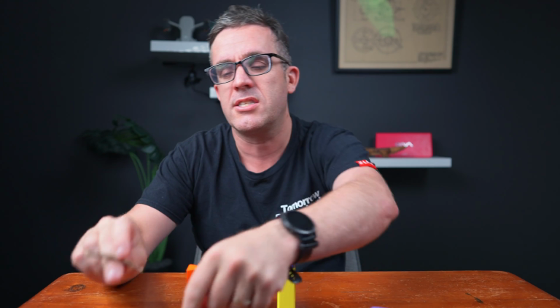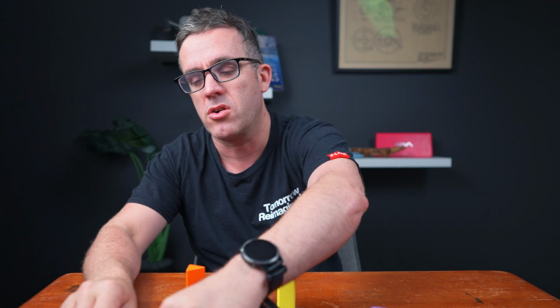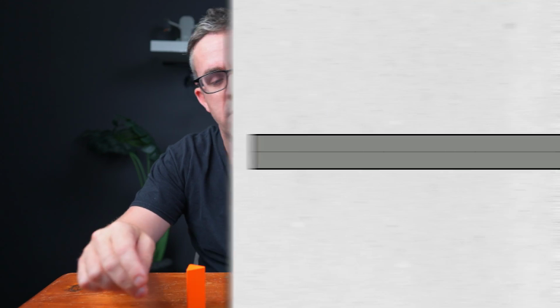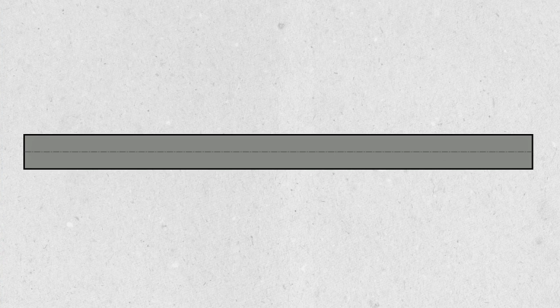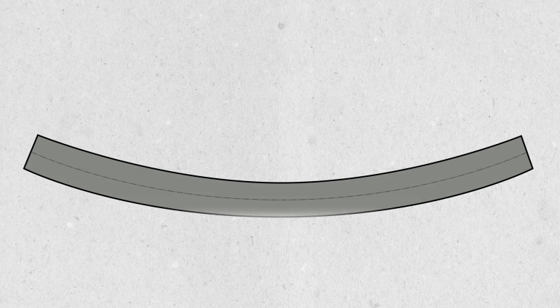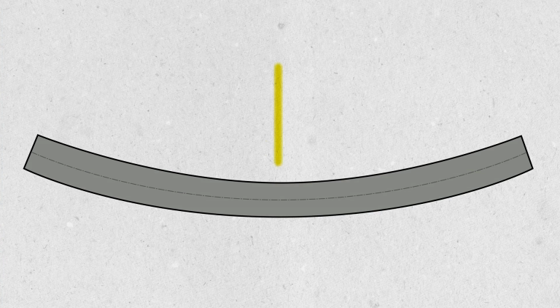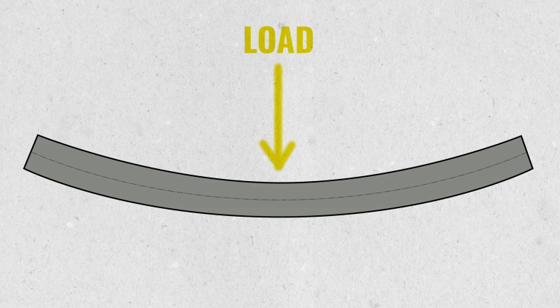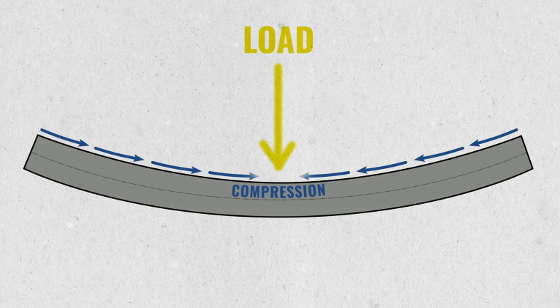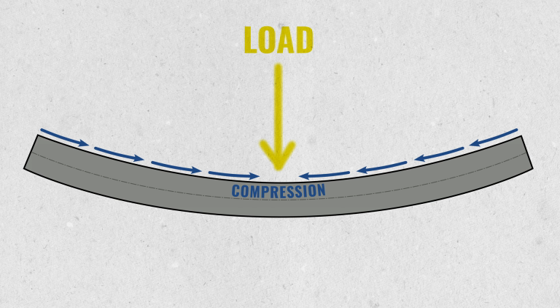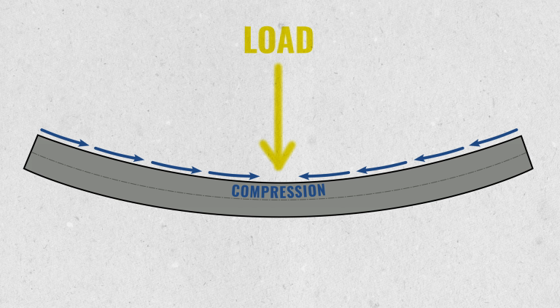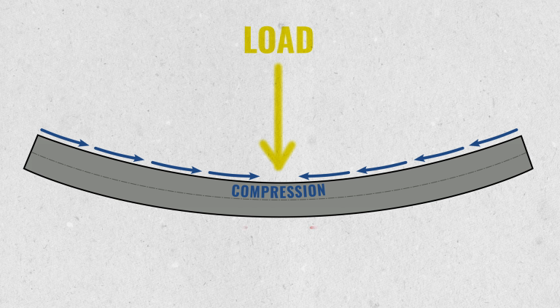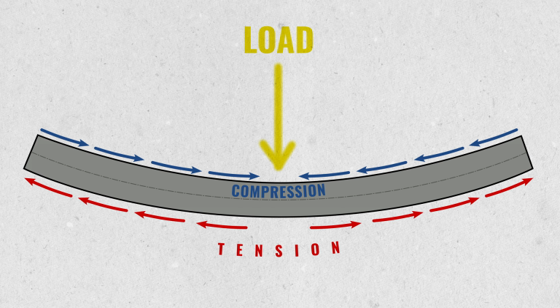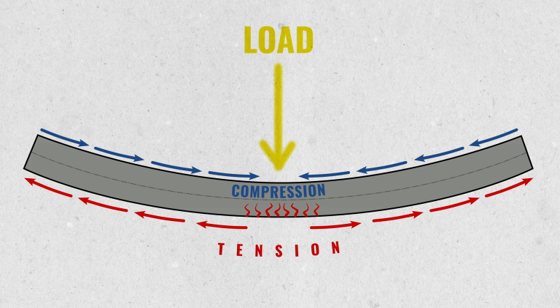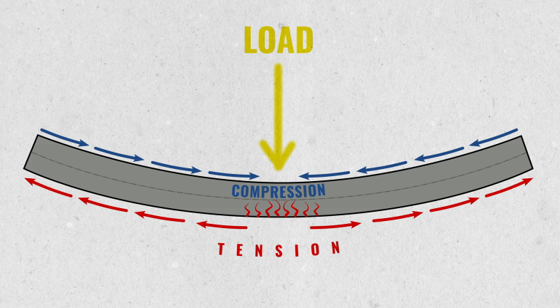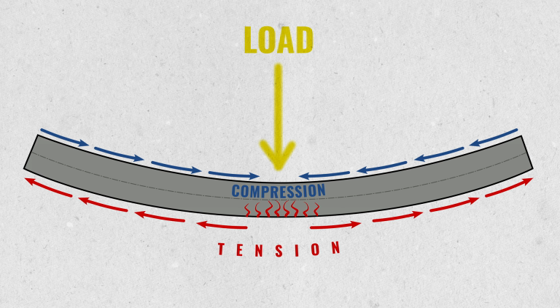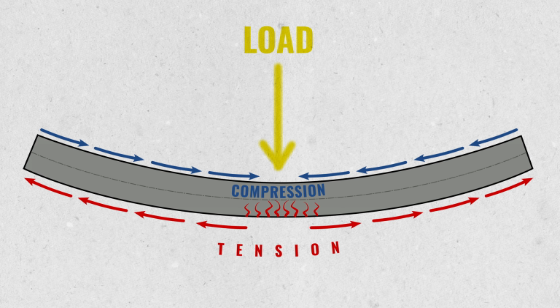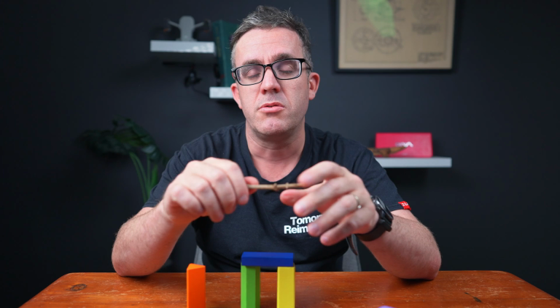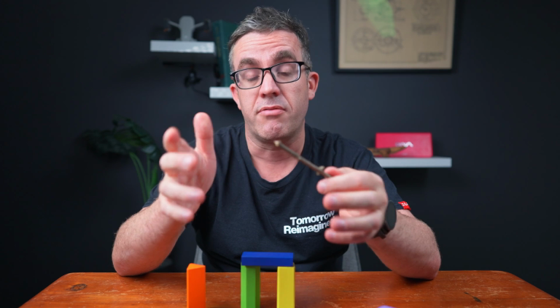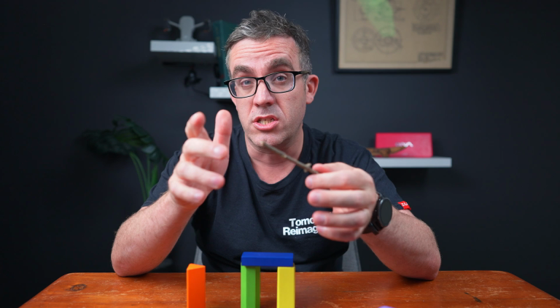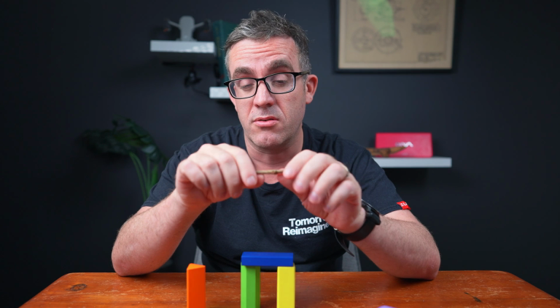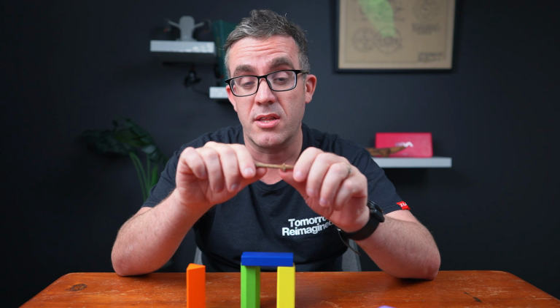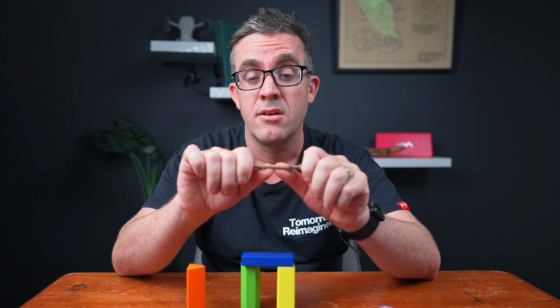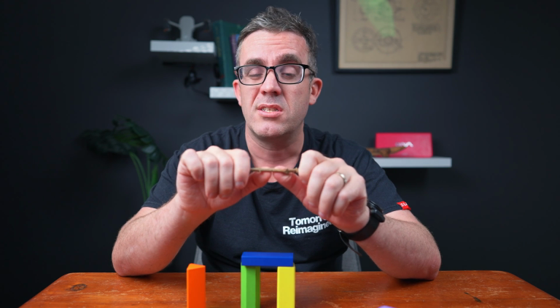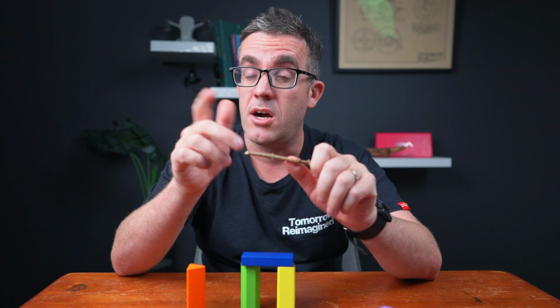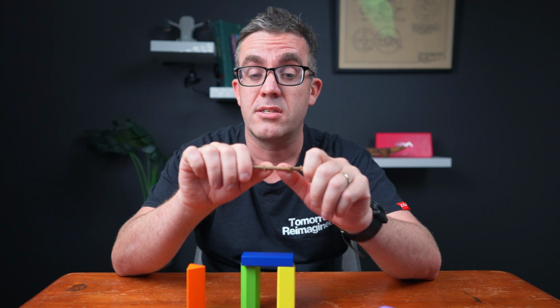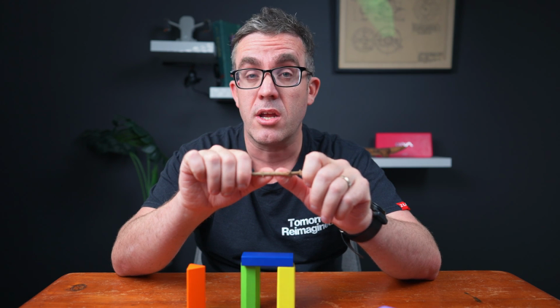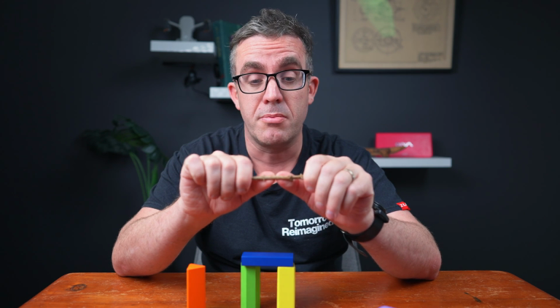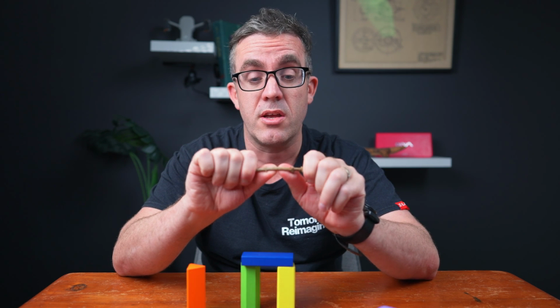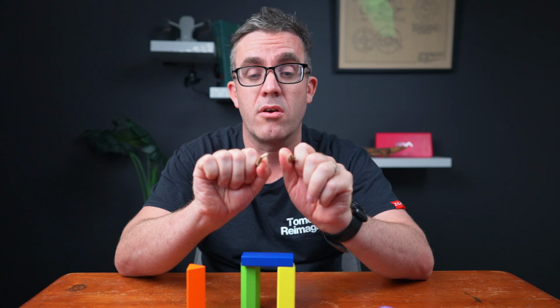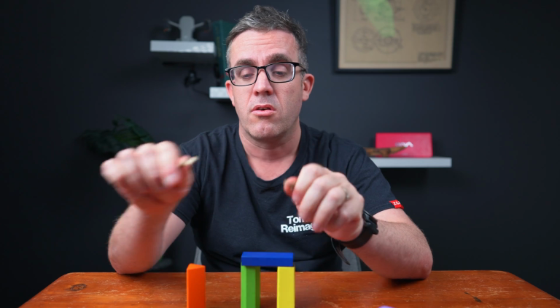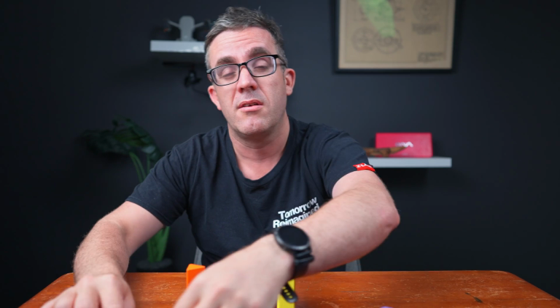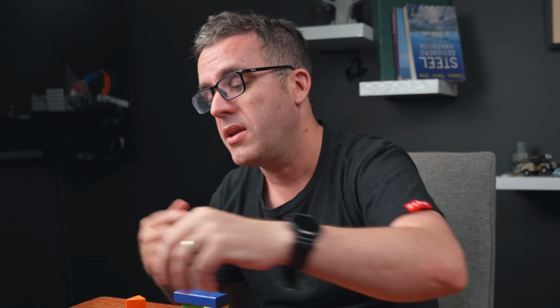This is similar to concrete. Concrete is really good under compression but really bad under tension. I'm just using flexible tension here to demonstrate this, but it's similar in purpose — where you go crack.